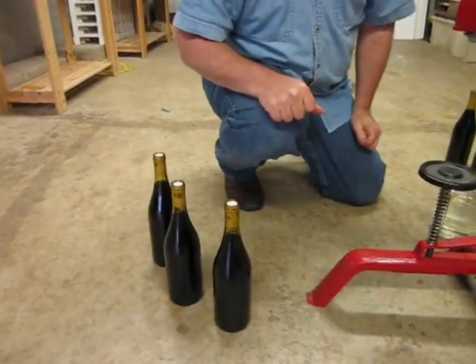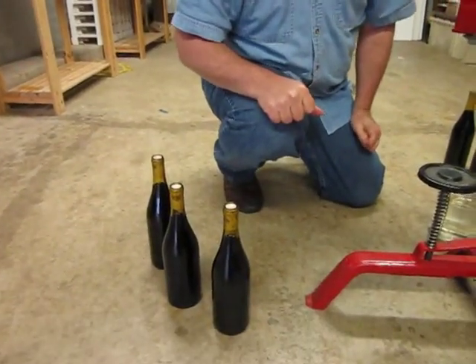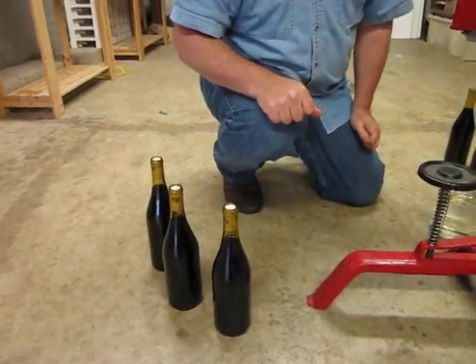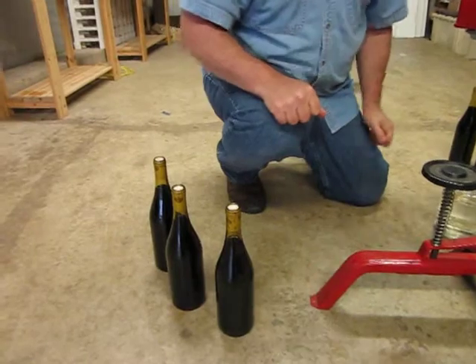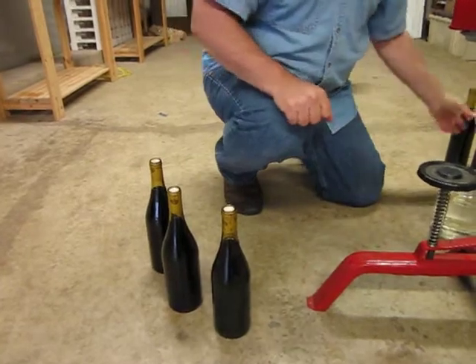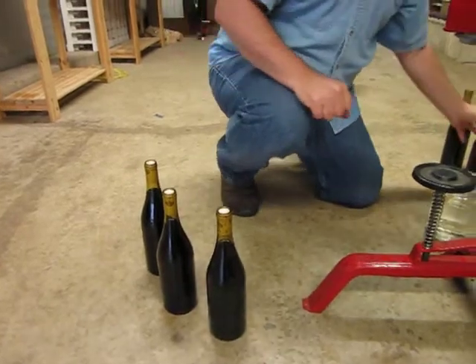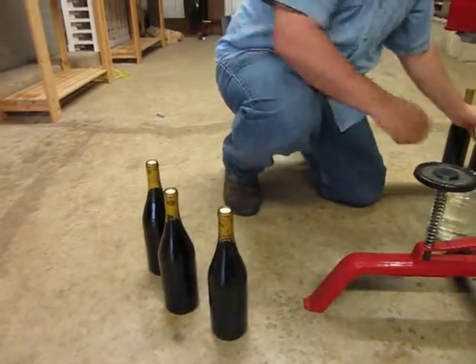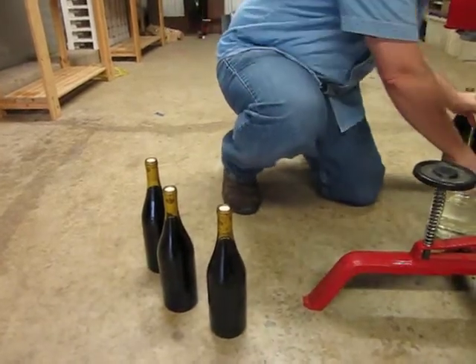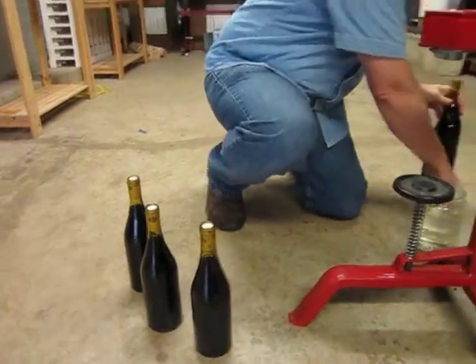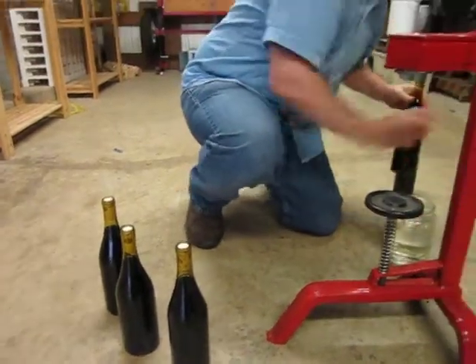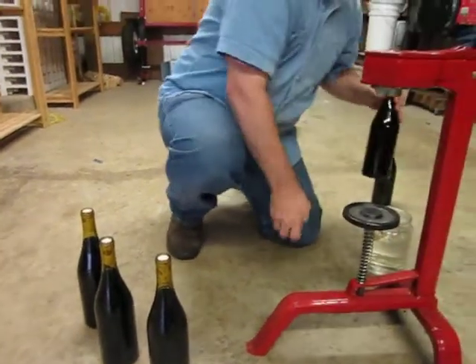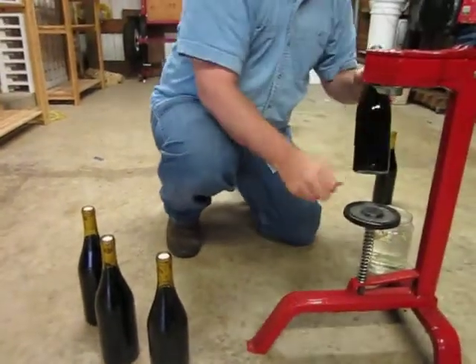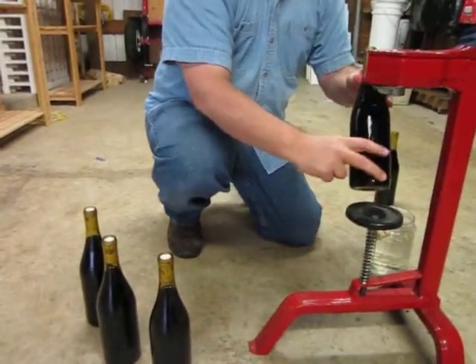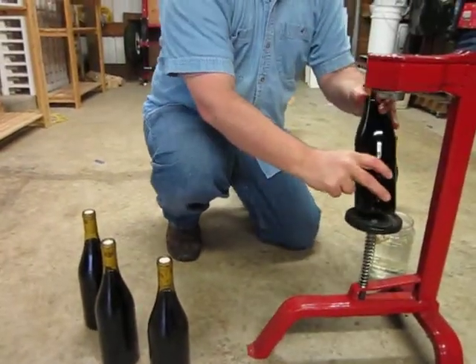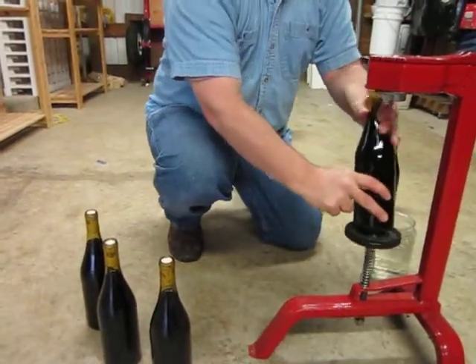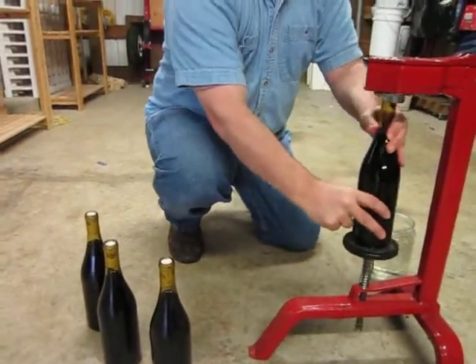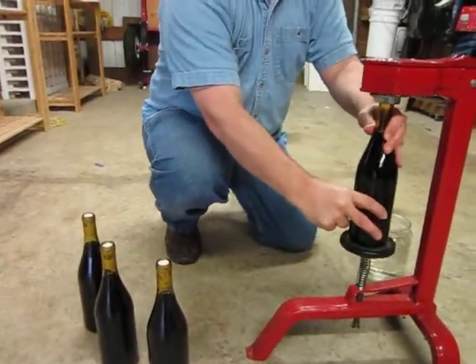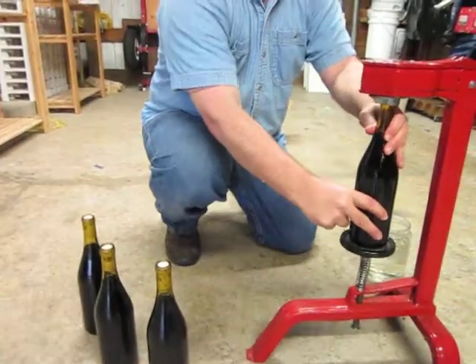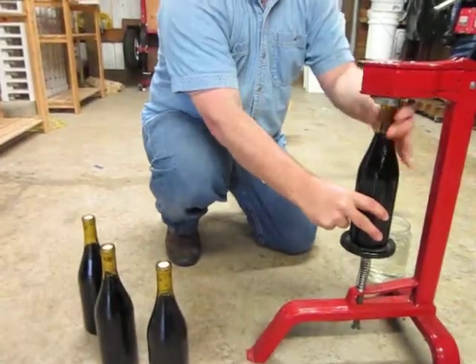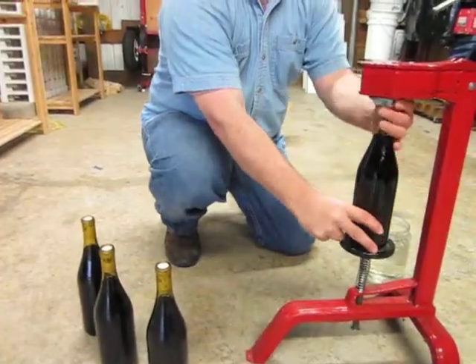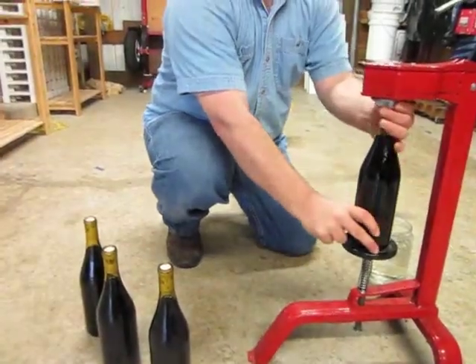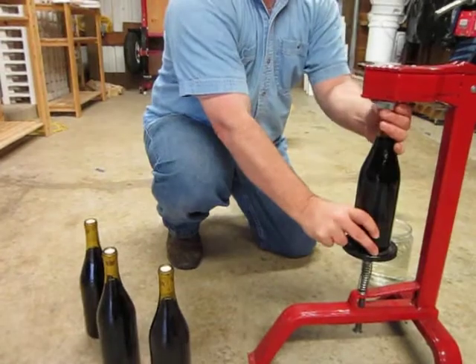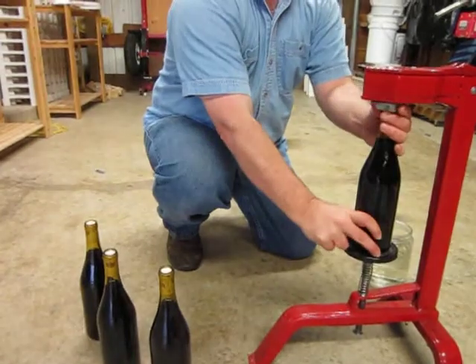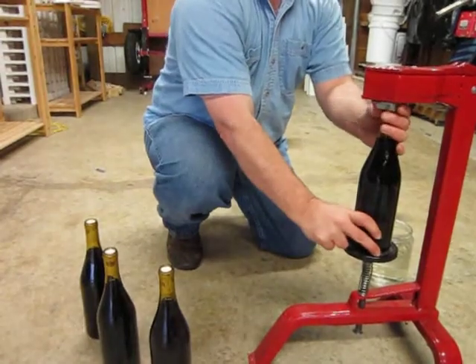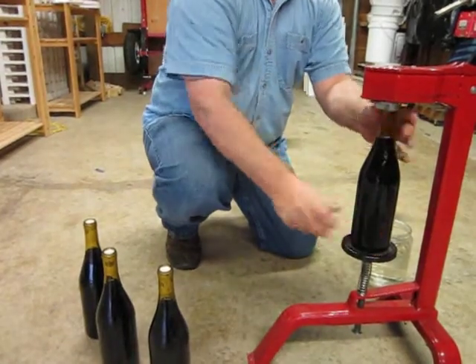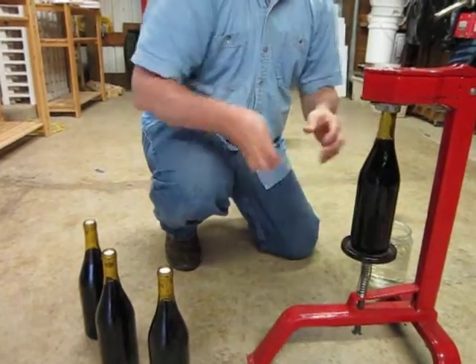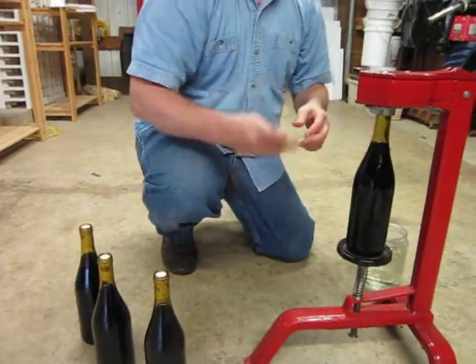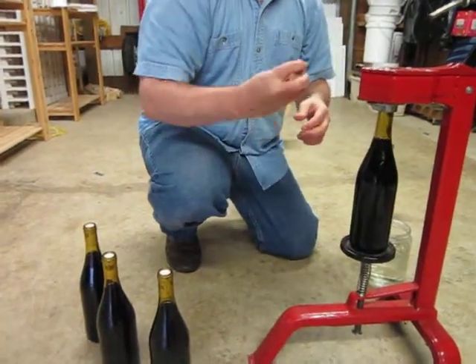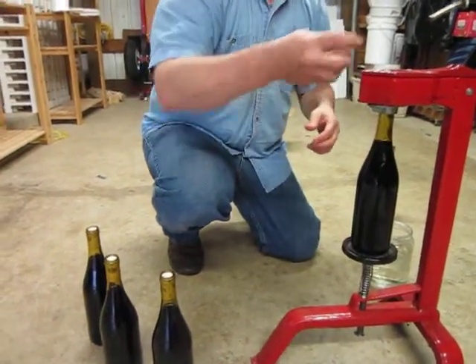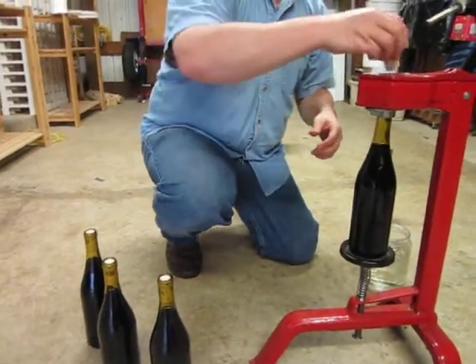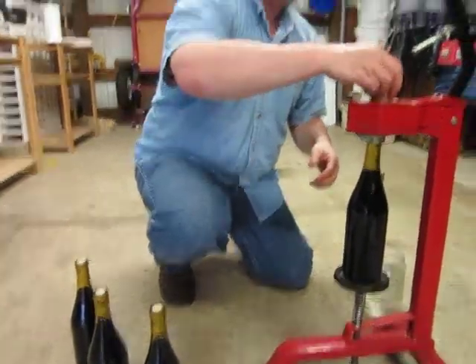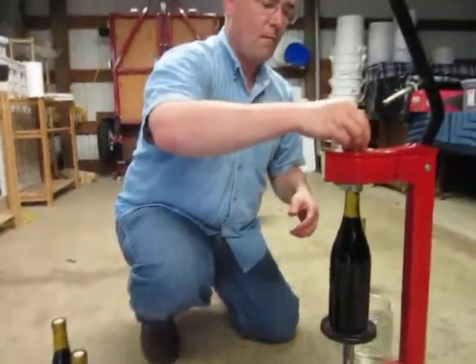So we are almost done. We have one more step in the process besides drinking, which is labeling and capping. So we have a few more videos.